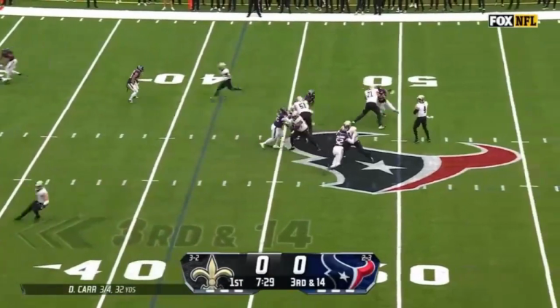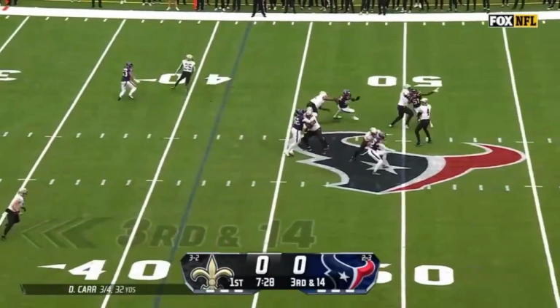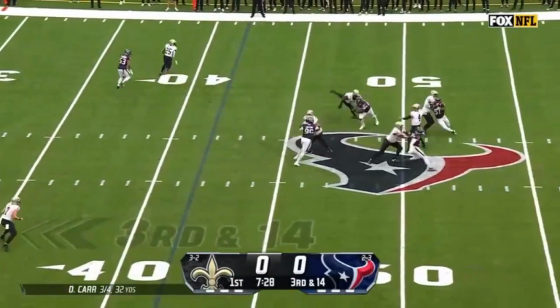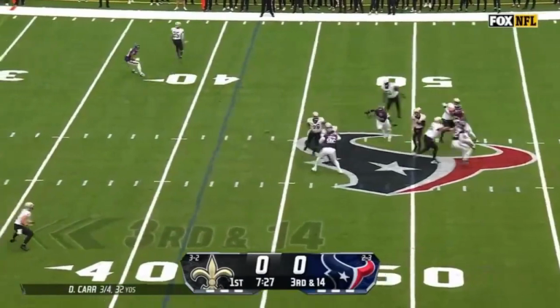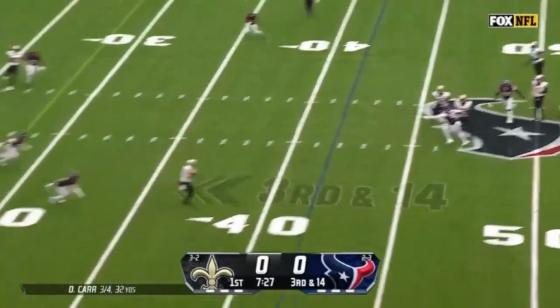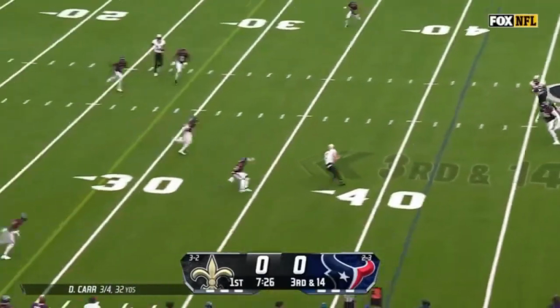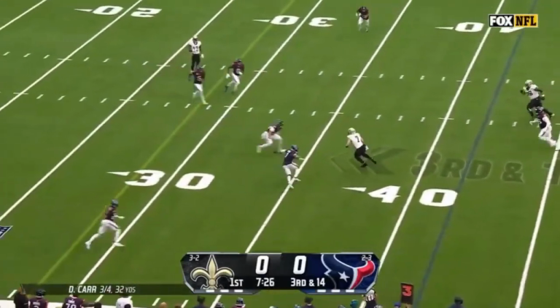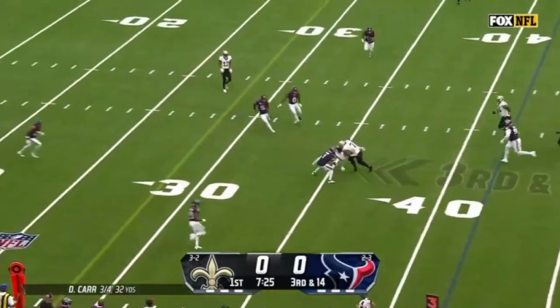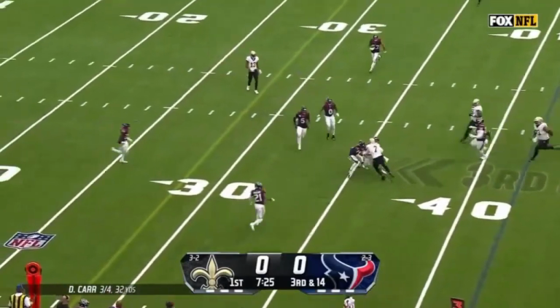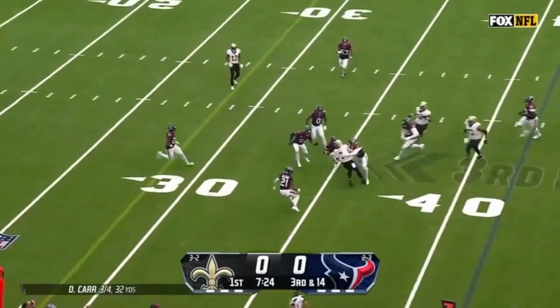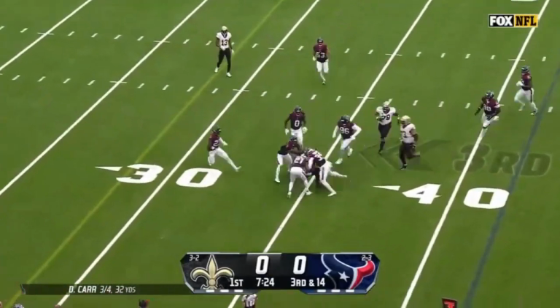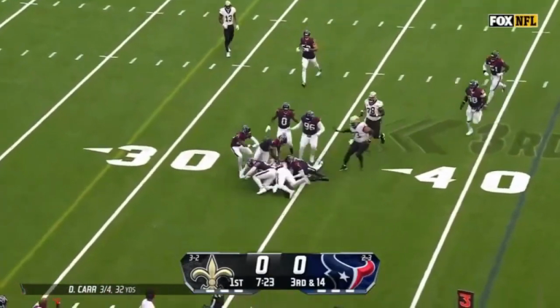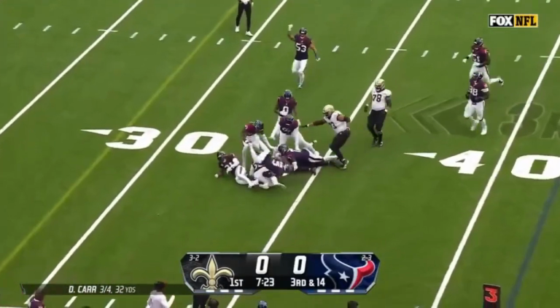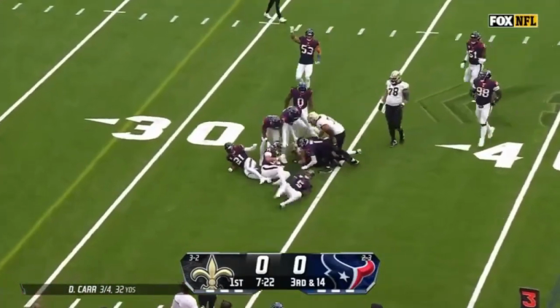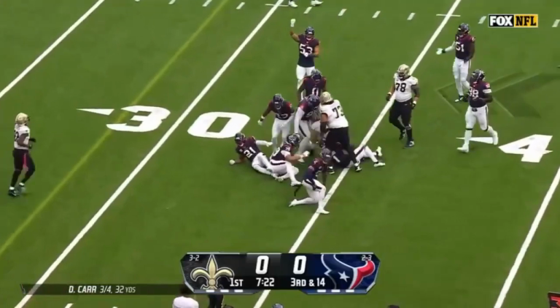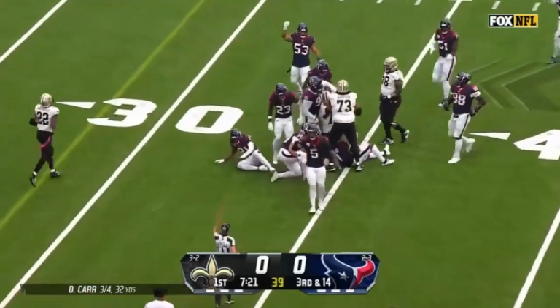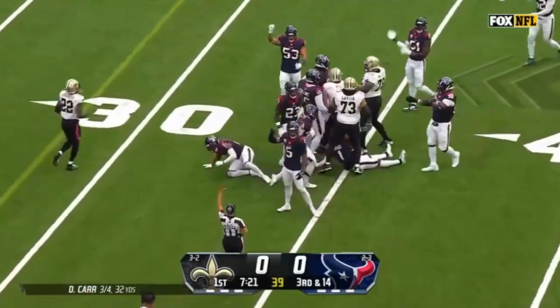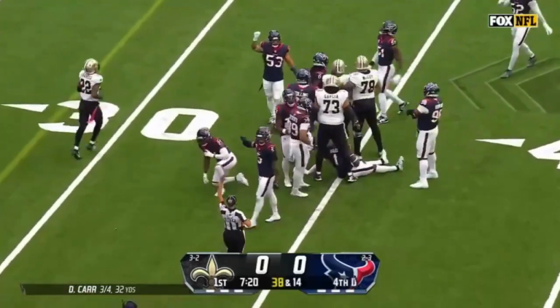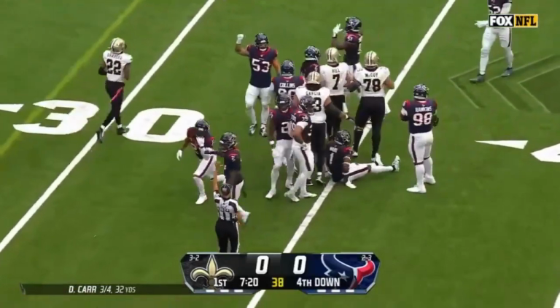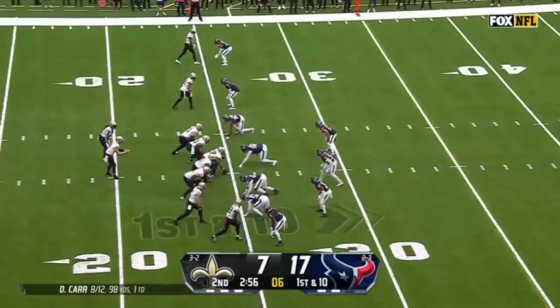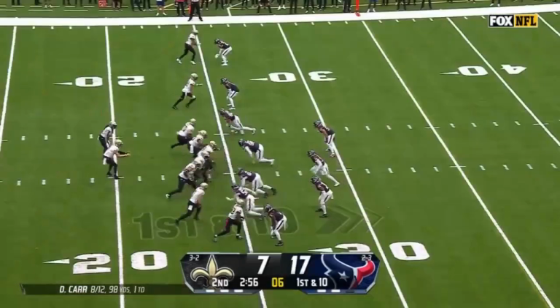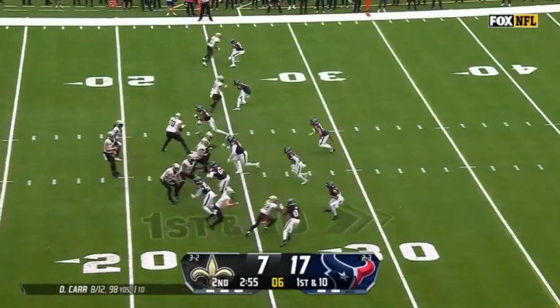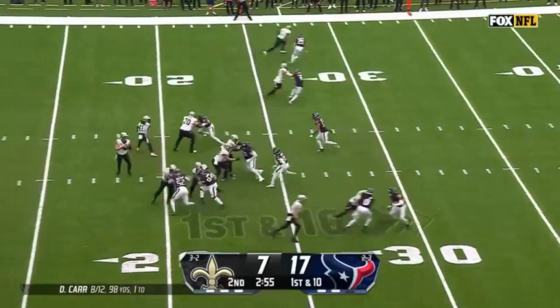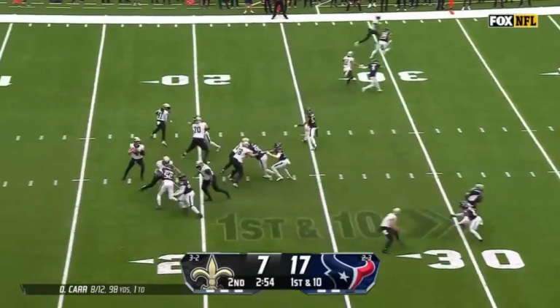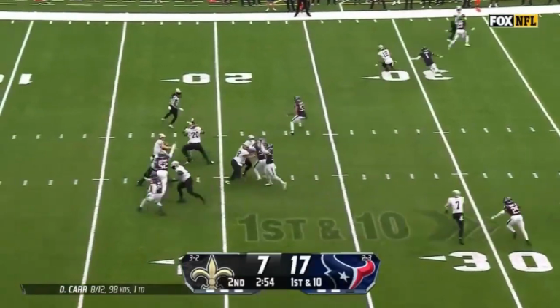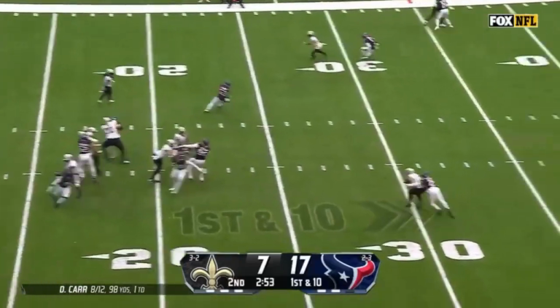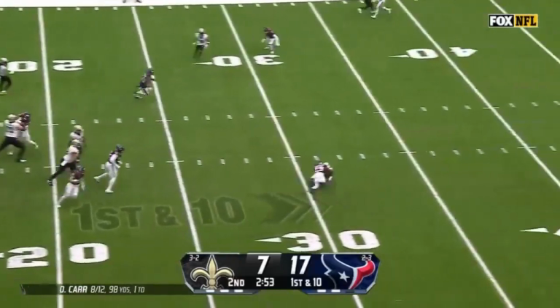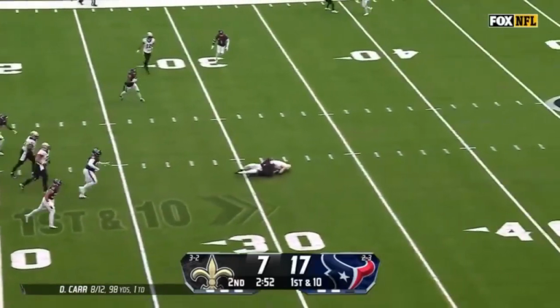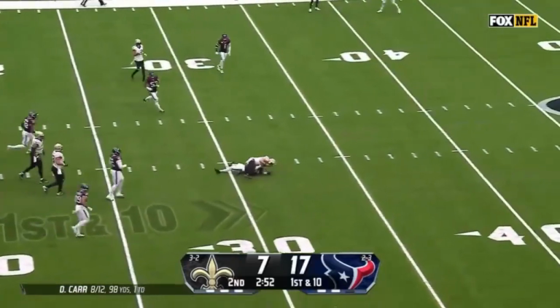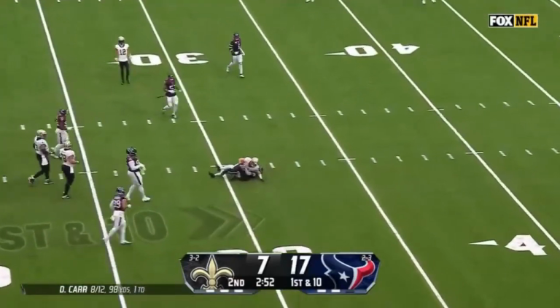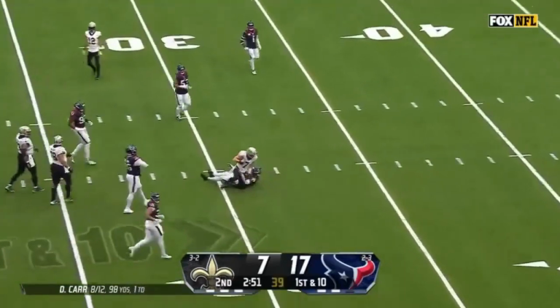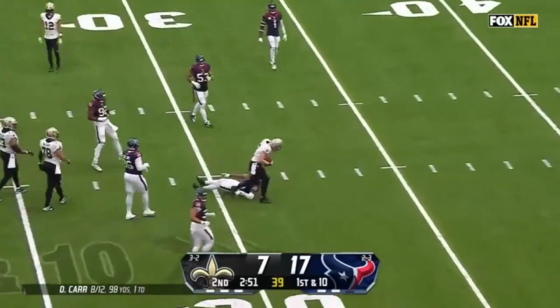Carr — pass caught. That's Taysom Hill inside the 35, well short of the first down. Needed to get to the 29. Pass, Taysom Hill, holds it in at the 31.